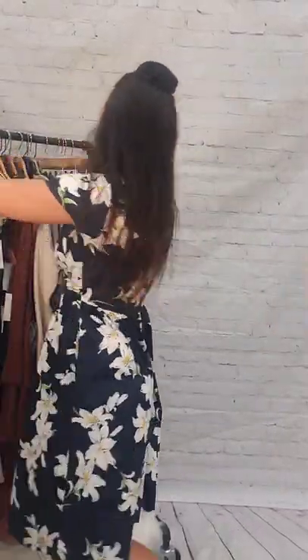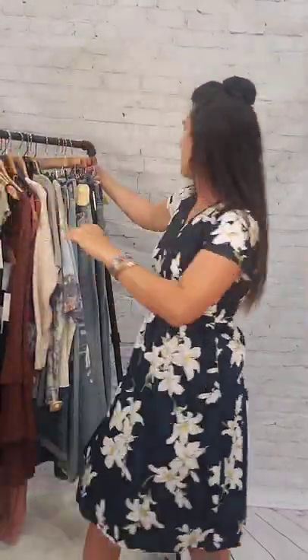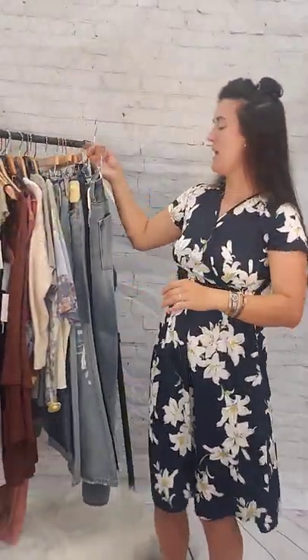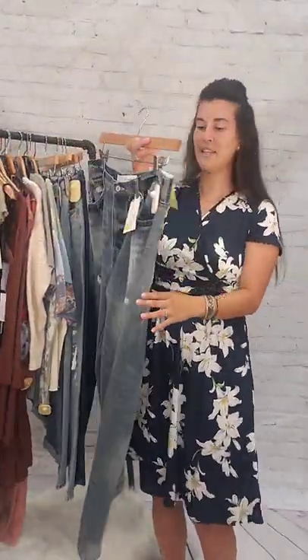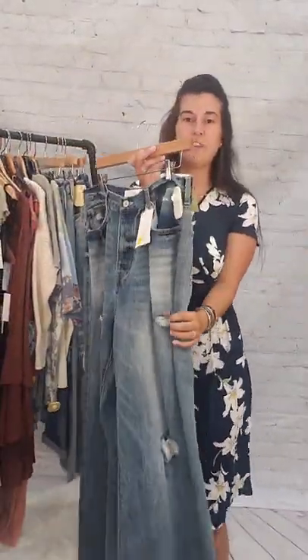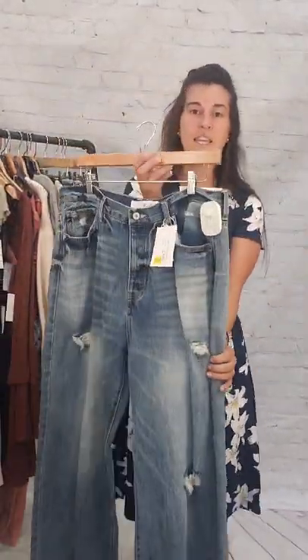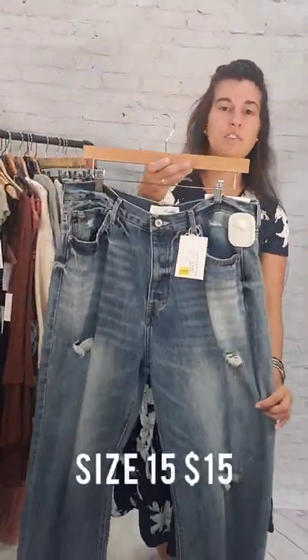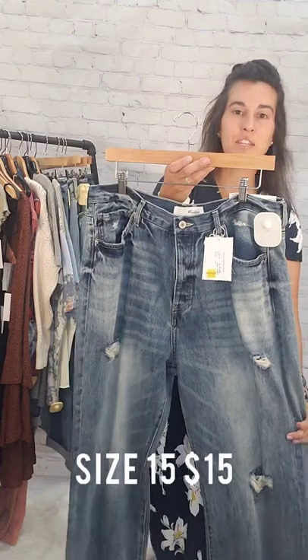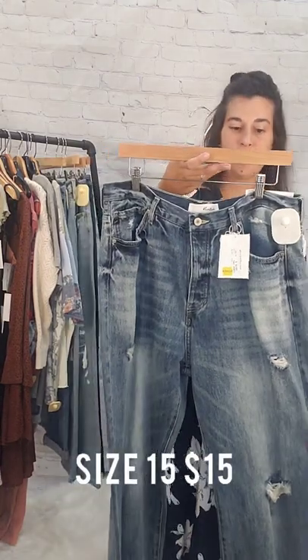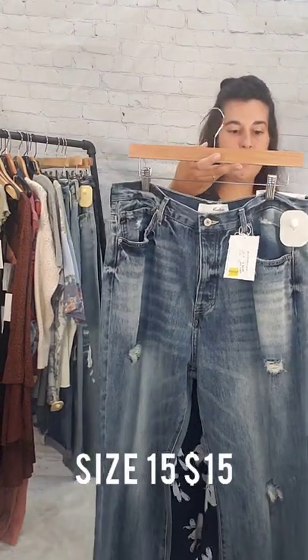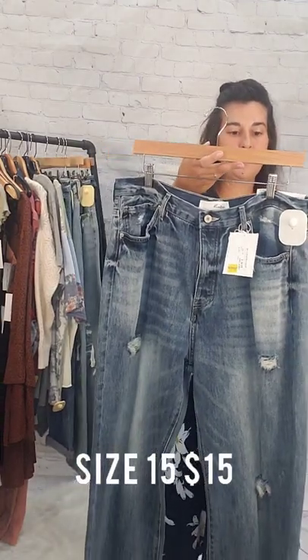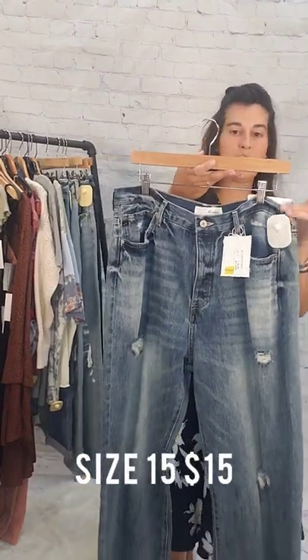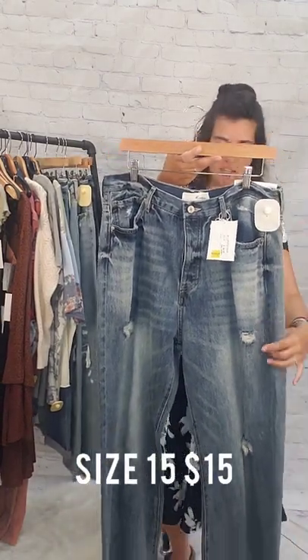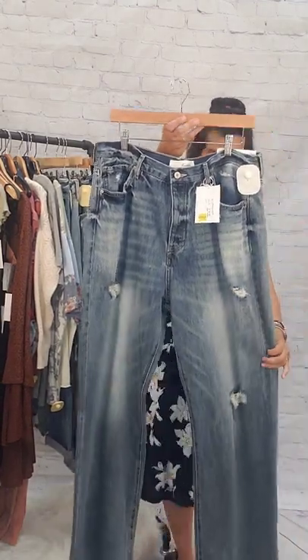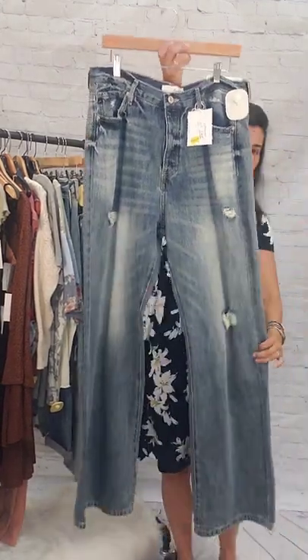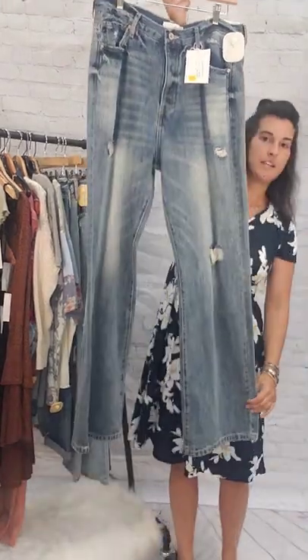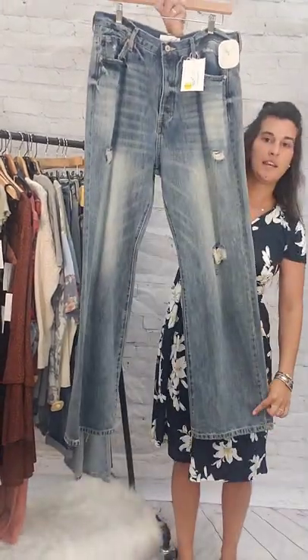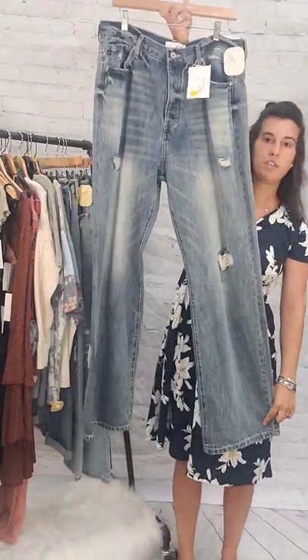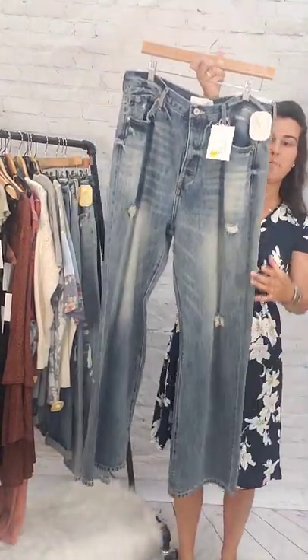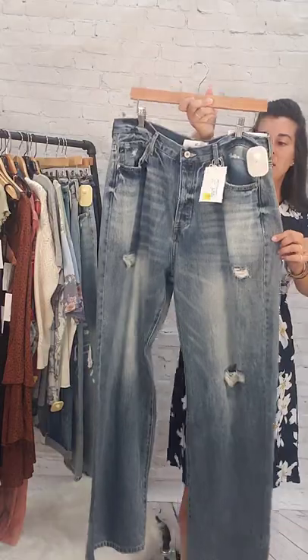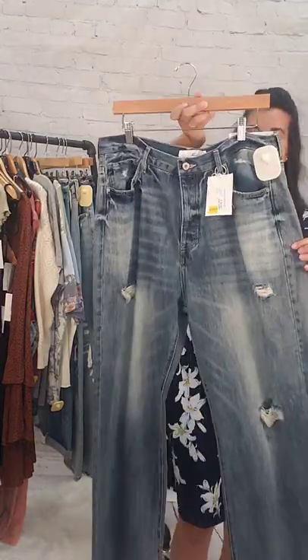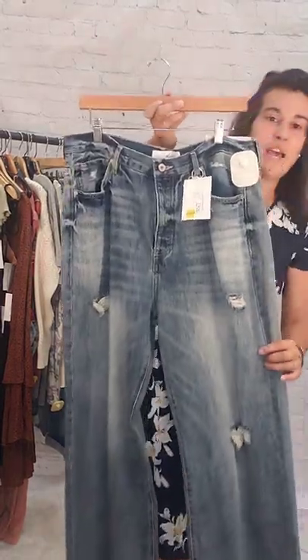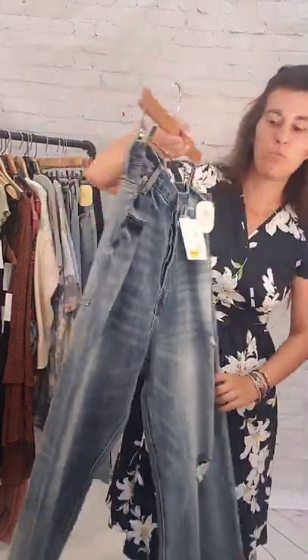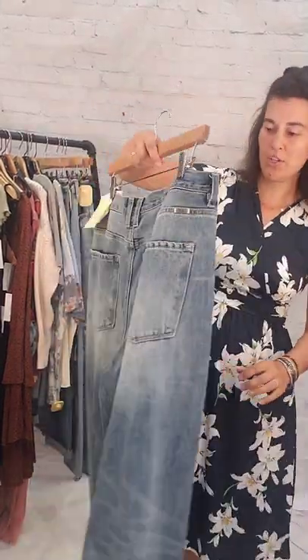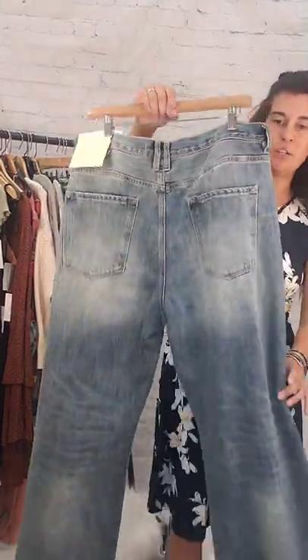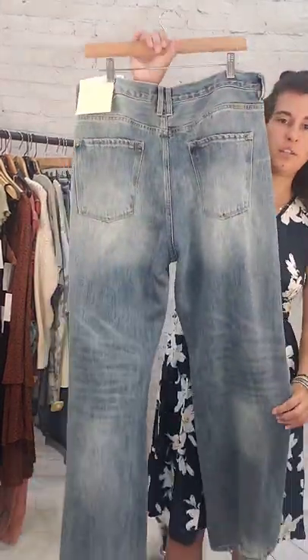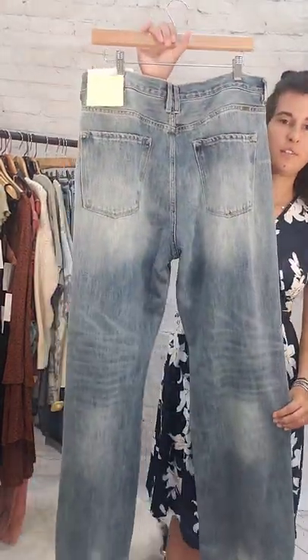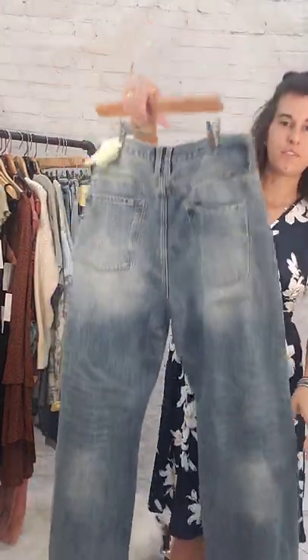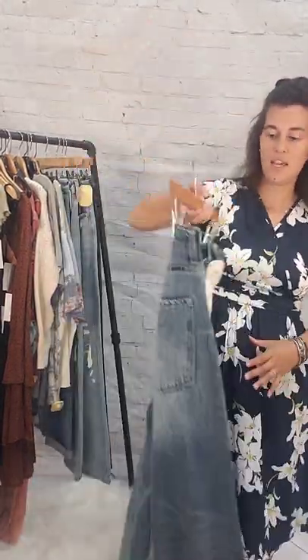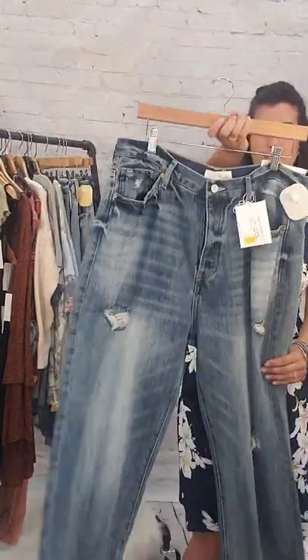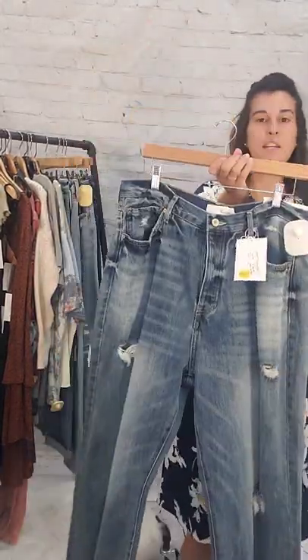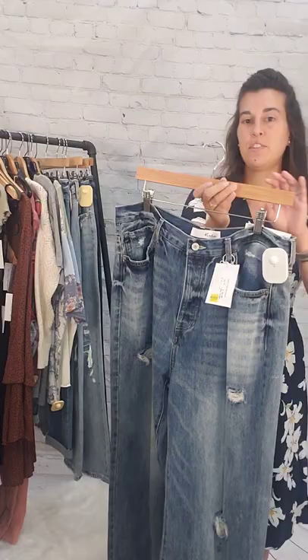Next up we have a size 15, these are $15. These are Can-Cans — a 90s flare with a nice flare at the bottom, like a little bit of an acid wash. Size 15, $15.